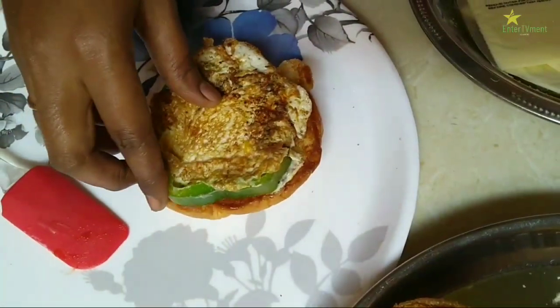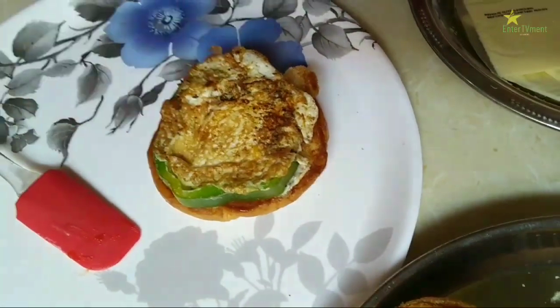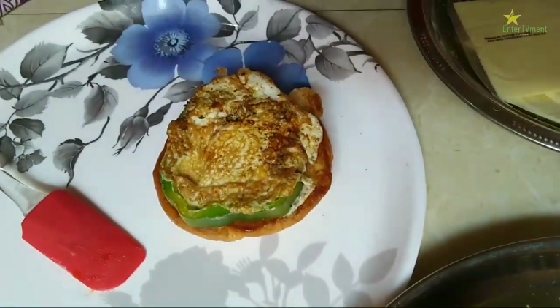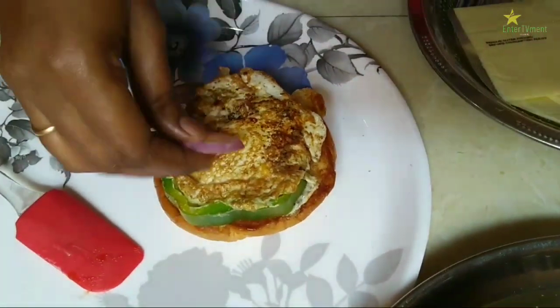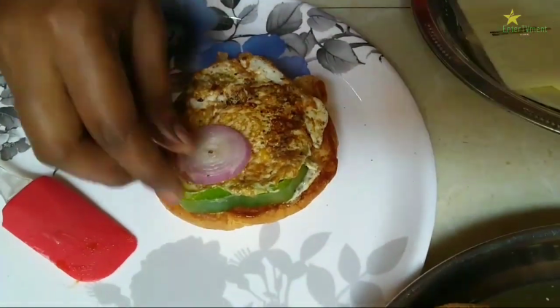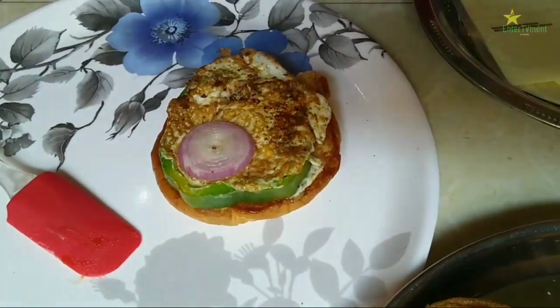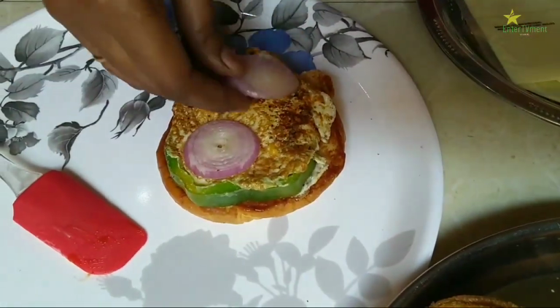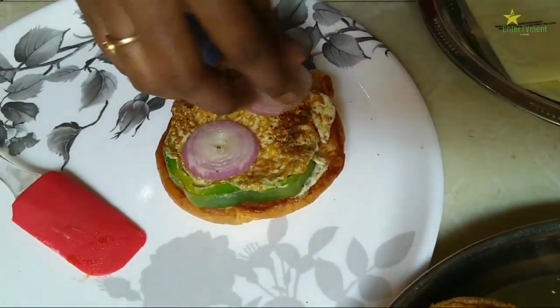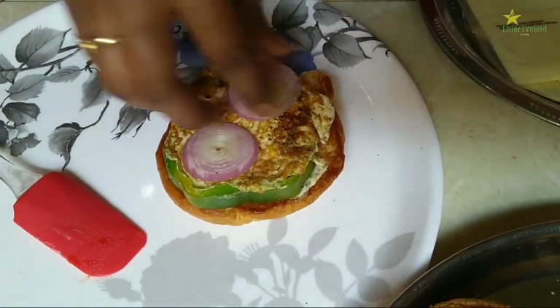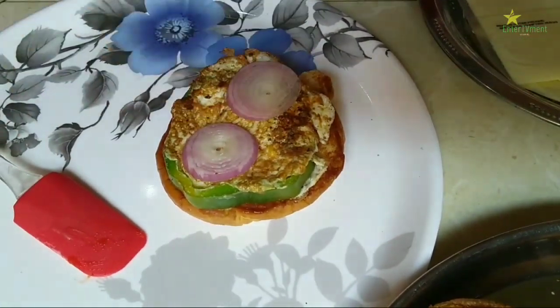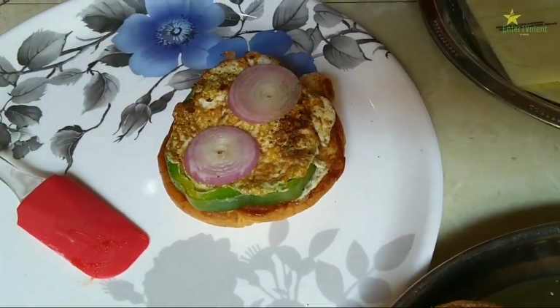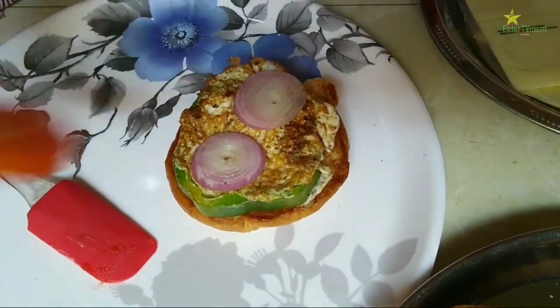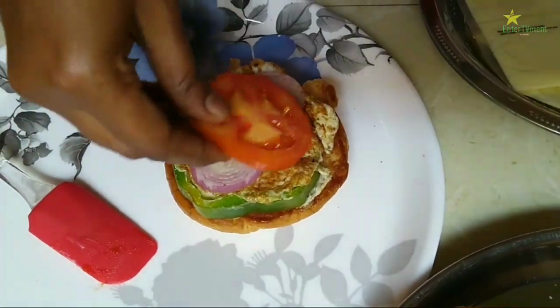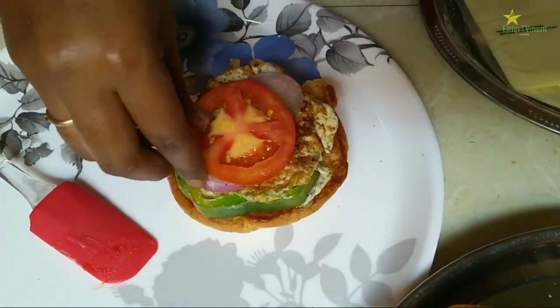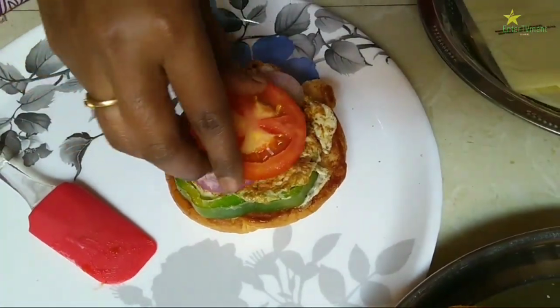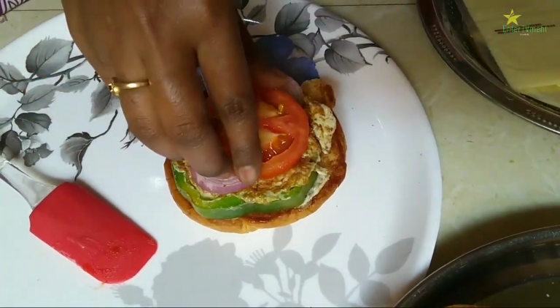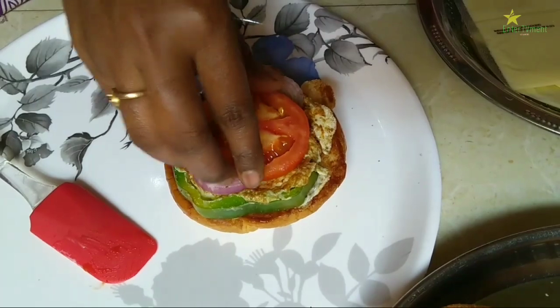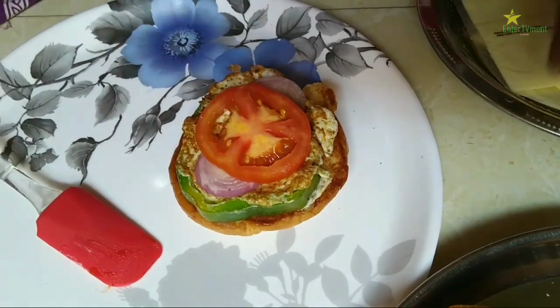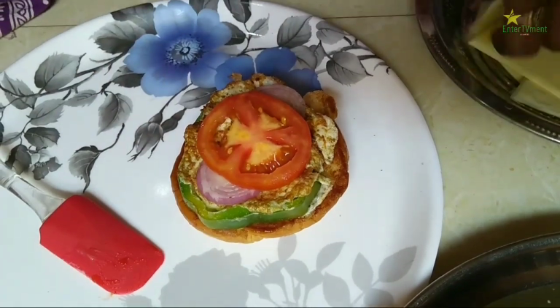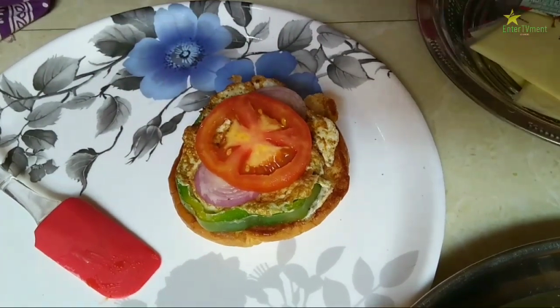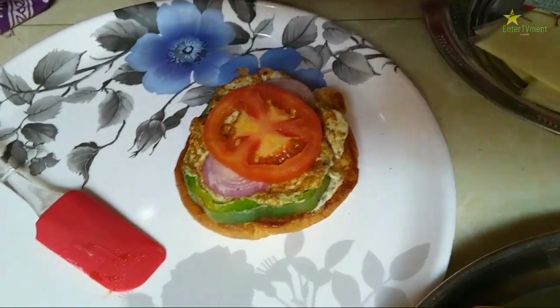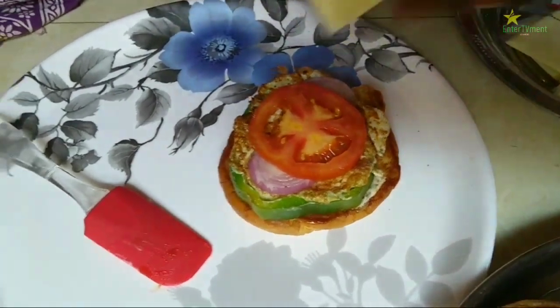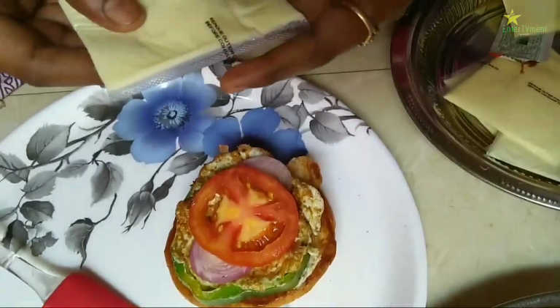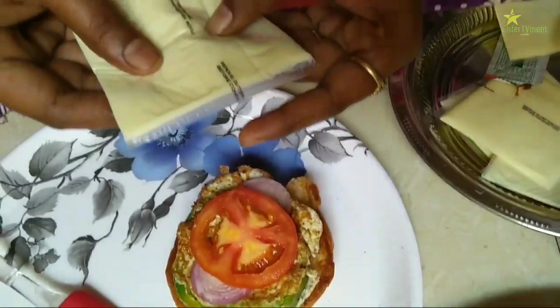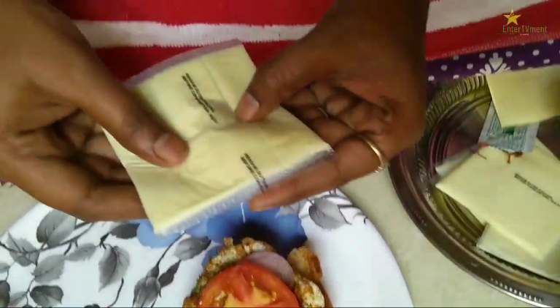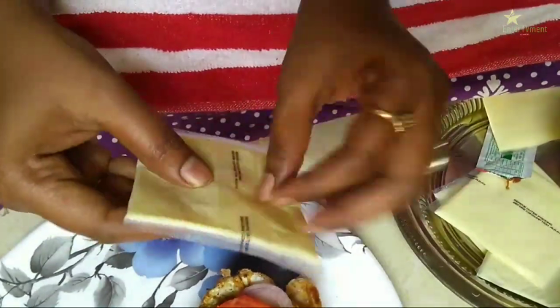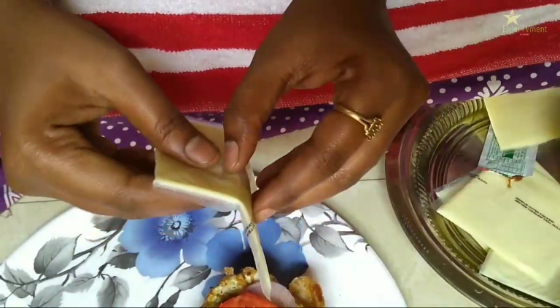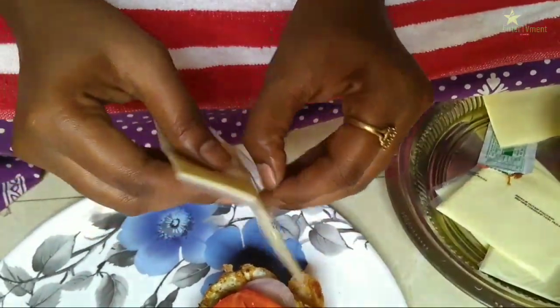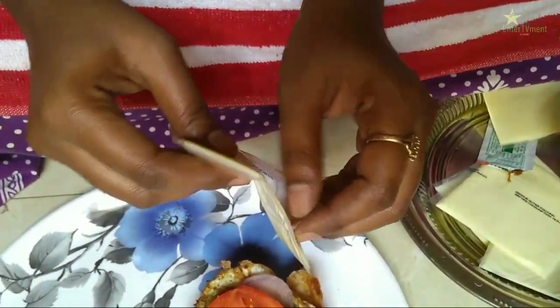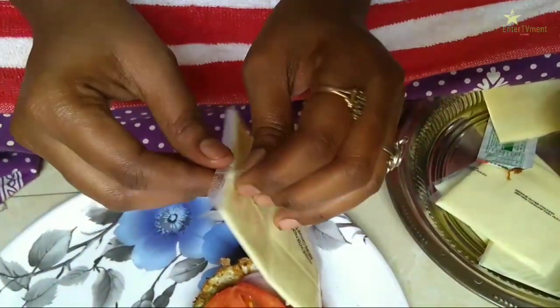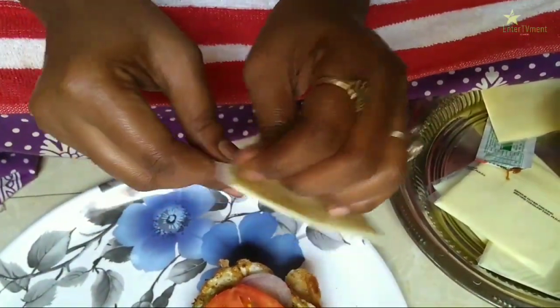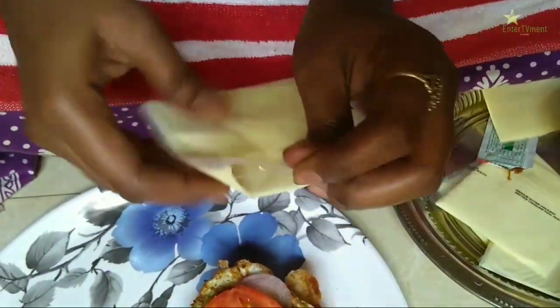We have a capsicum egg omelette. Cut 2 onions and cut 1 tomato slice. If you have a cucumber, you can use it too.